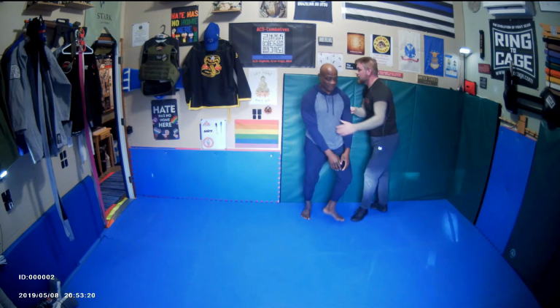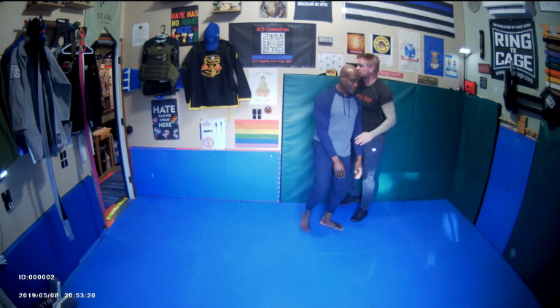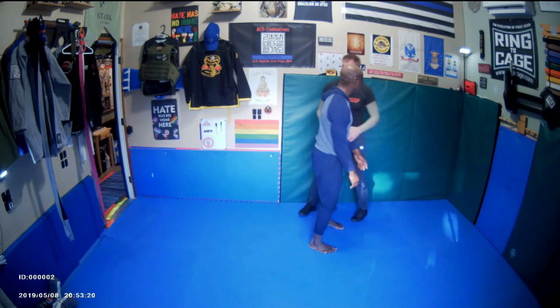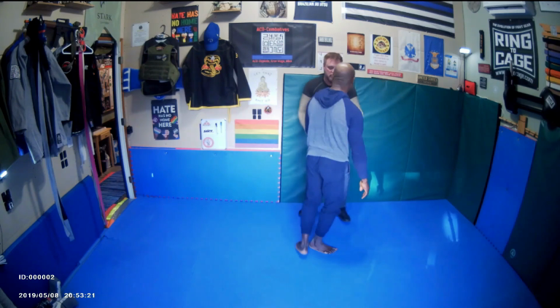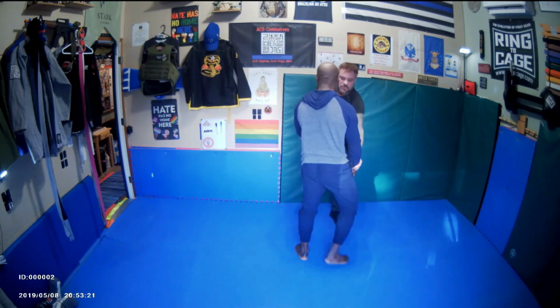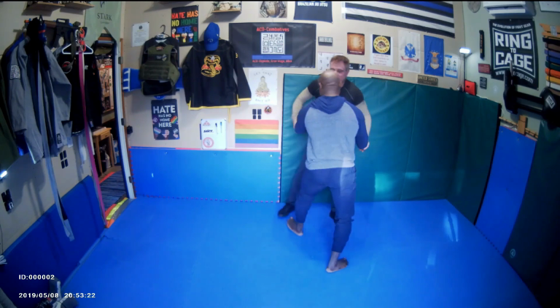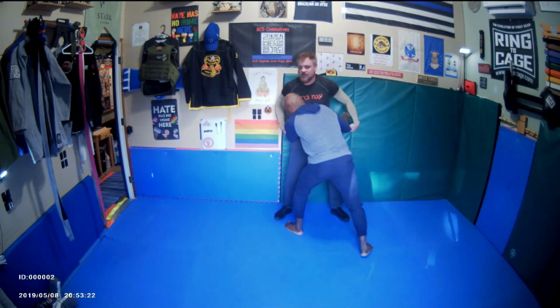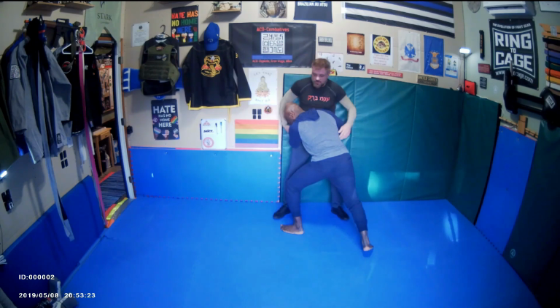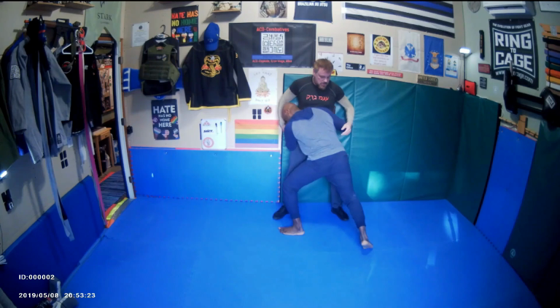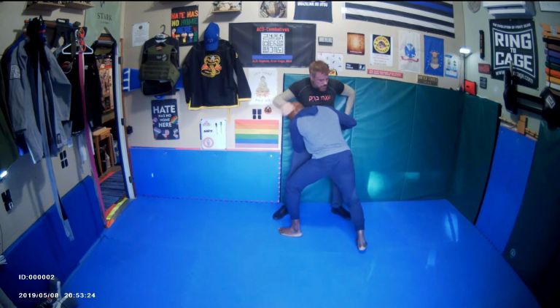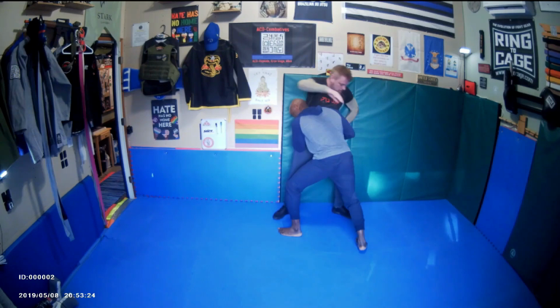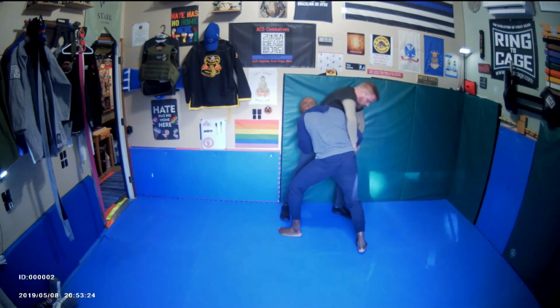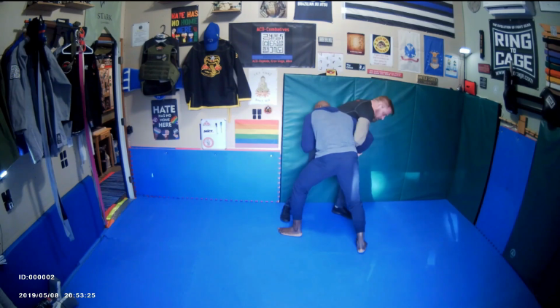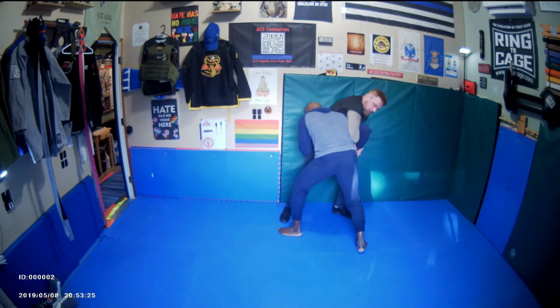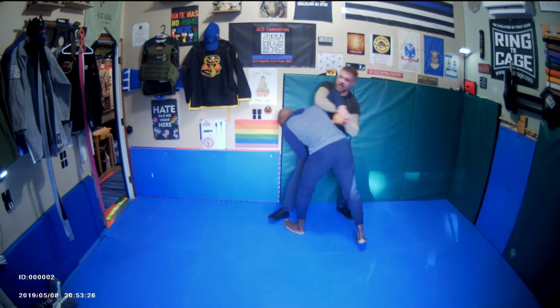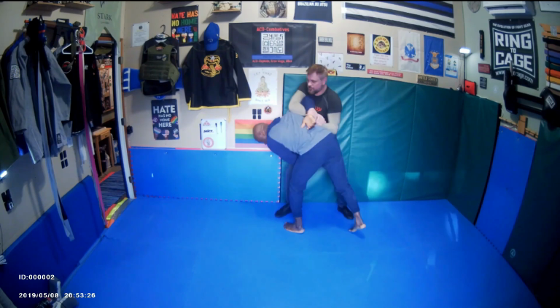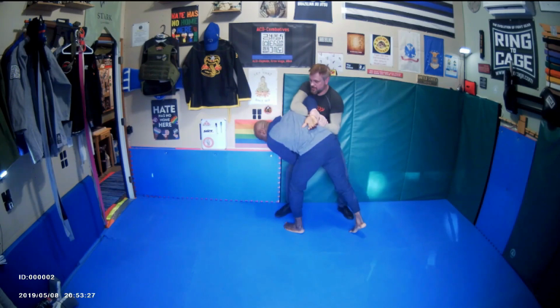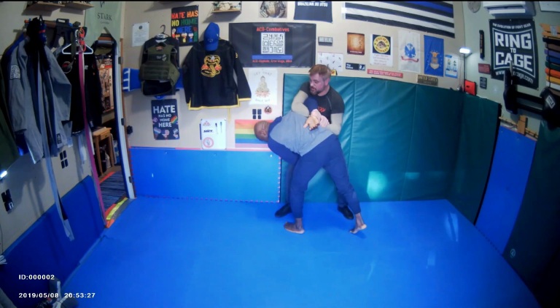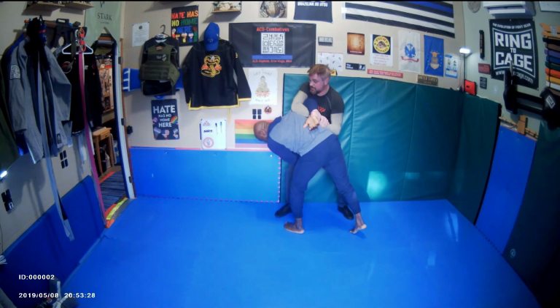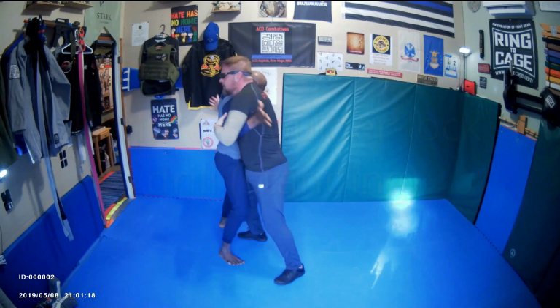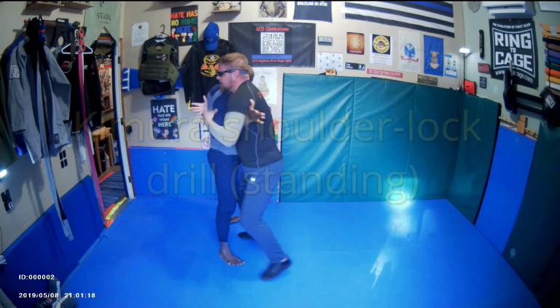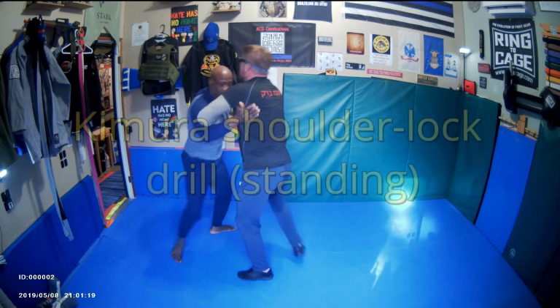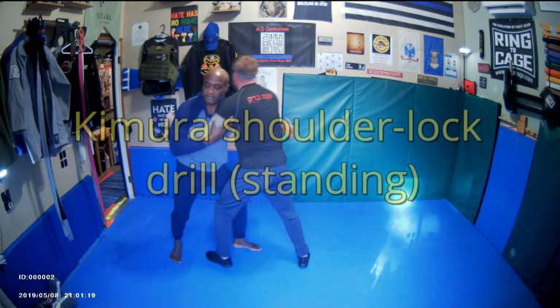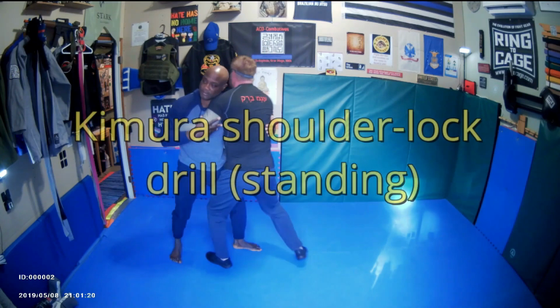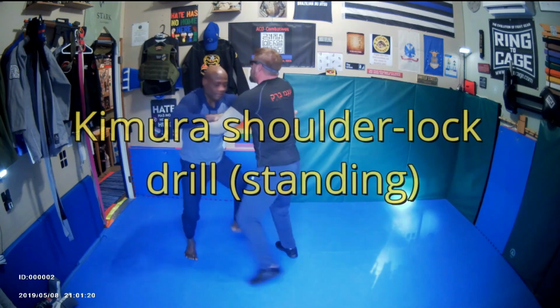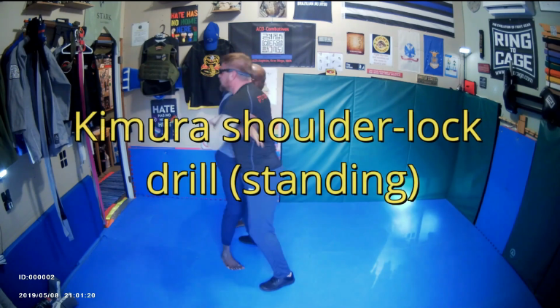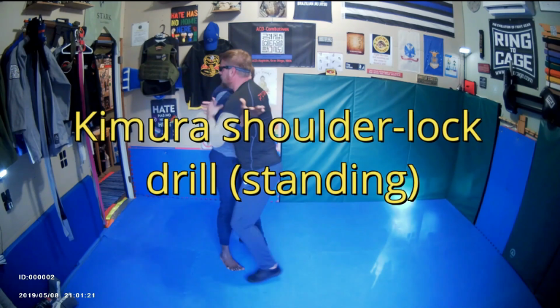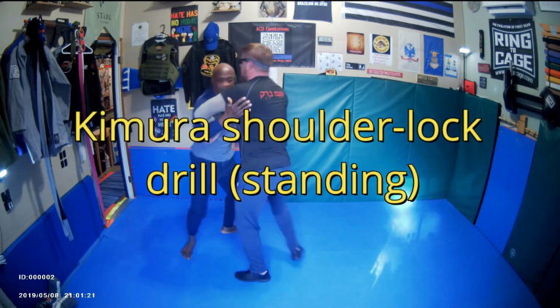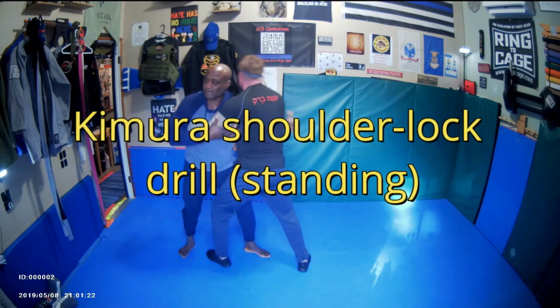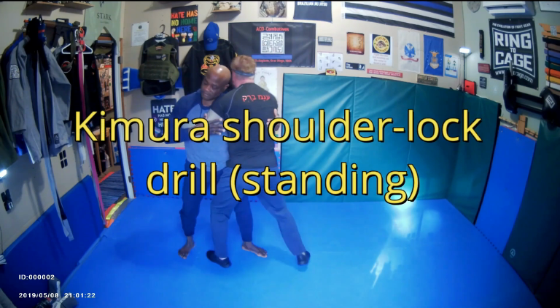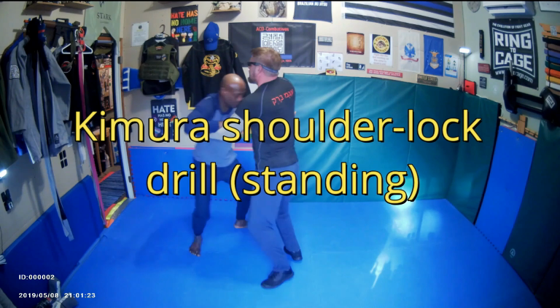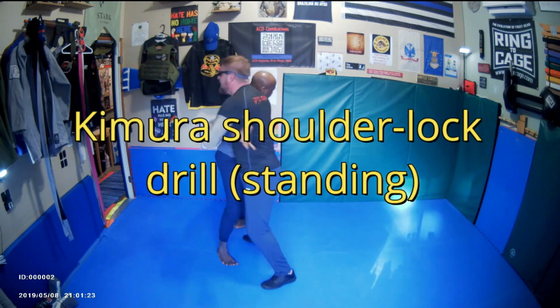So what I did — and we'll work on today — is he was down like this, and I went and was trying to go for a Kimura. Everywhere the head and hips go, the shoulders go — you're controlling the entire center line.